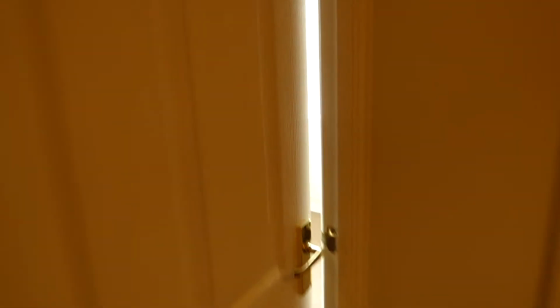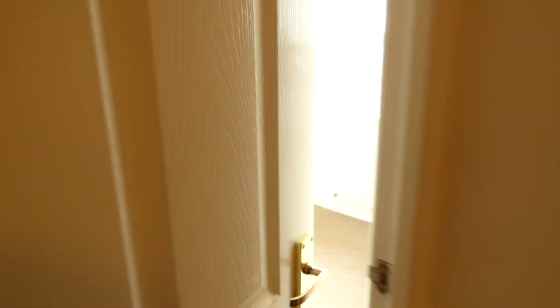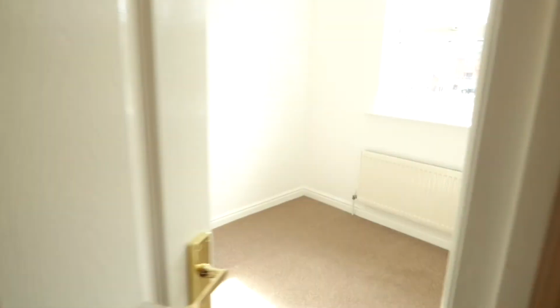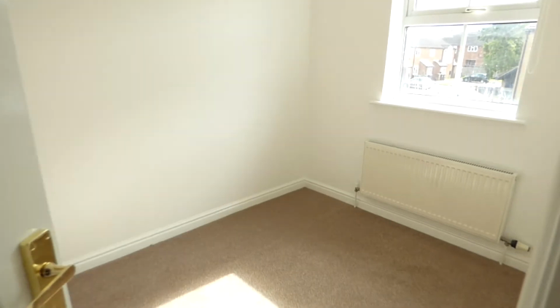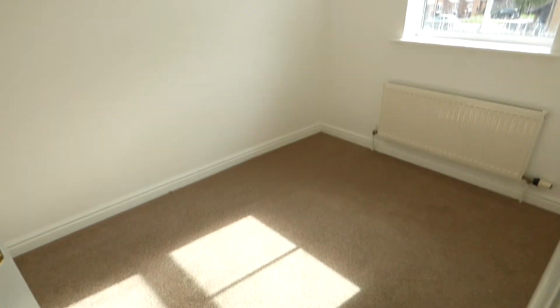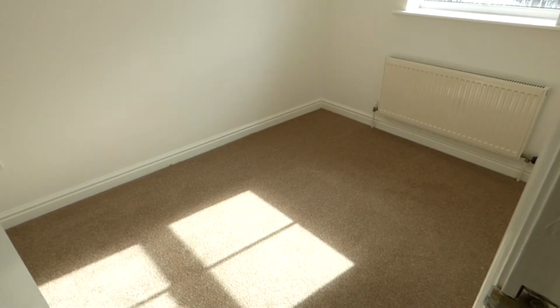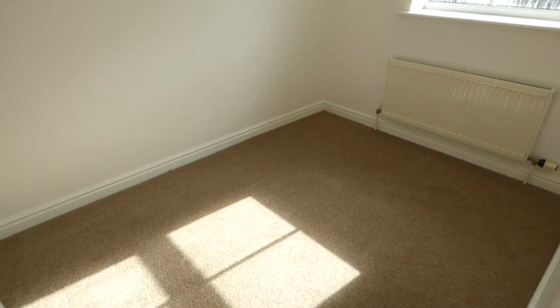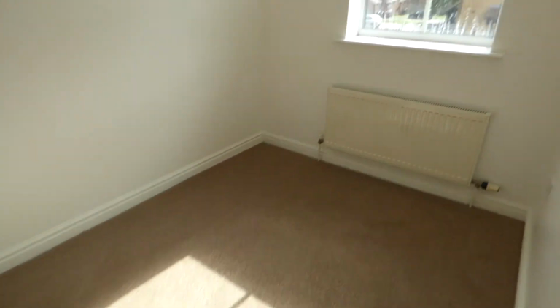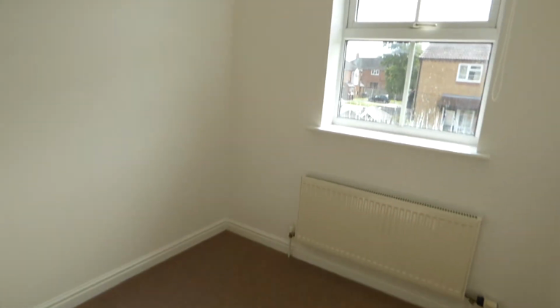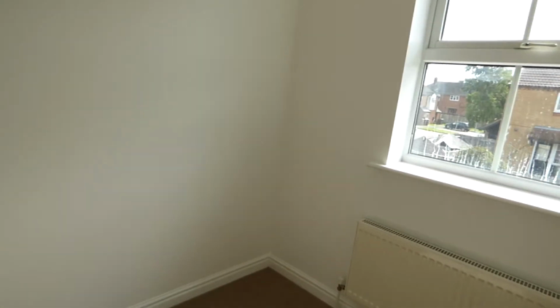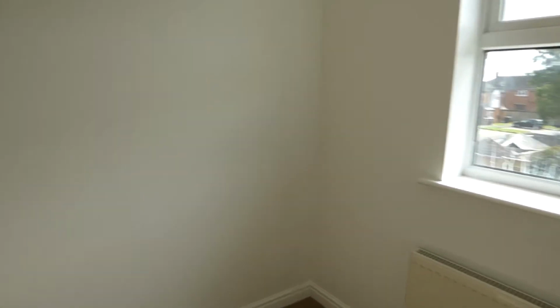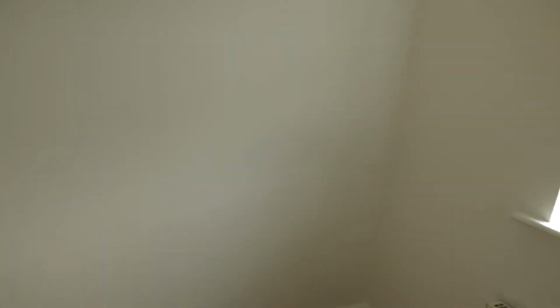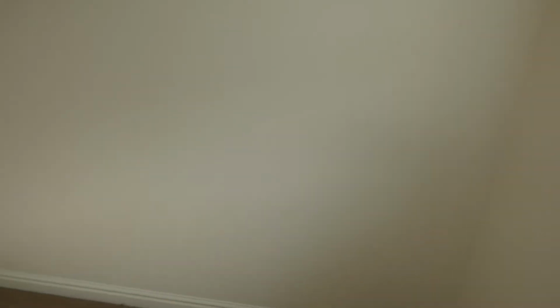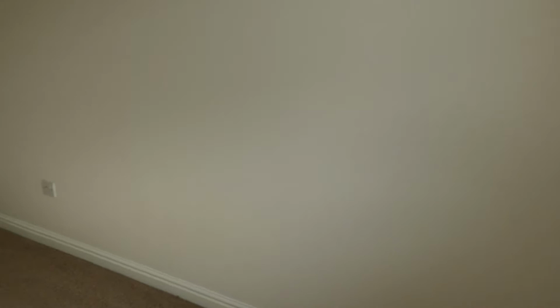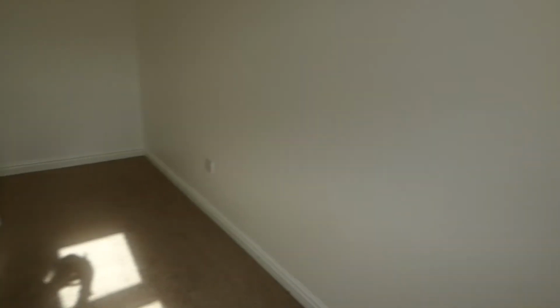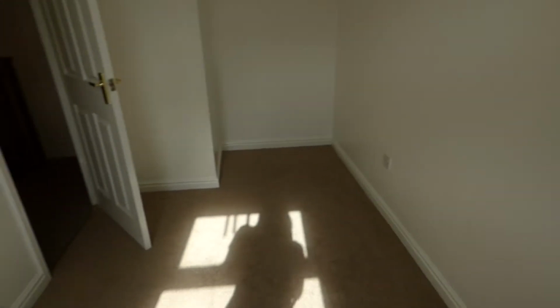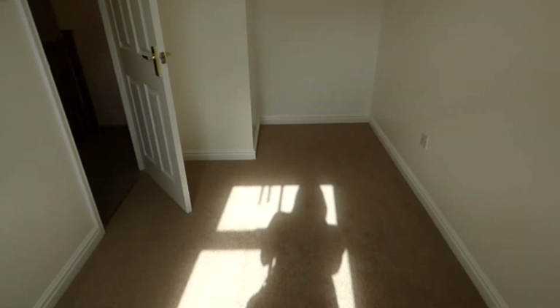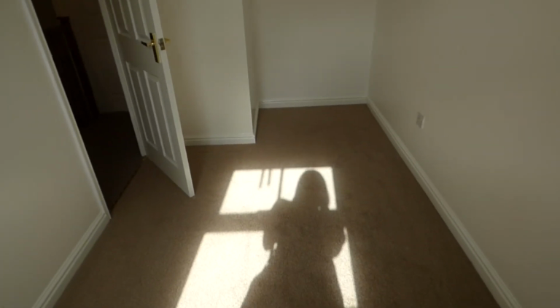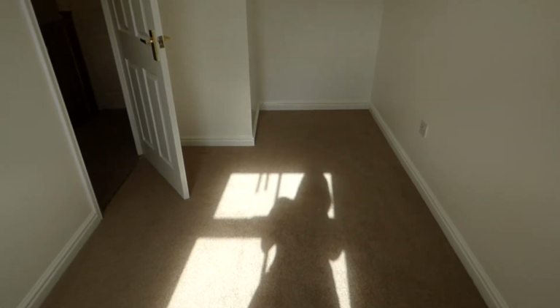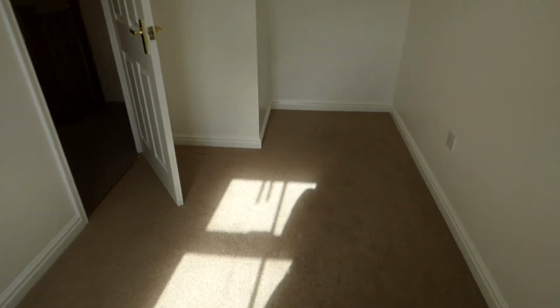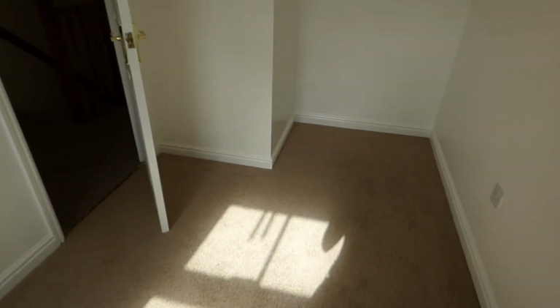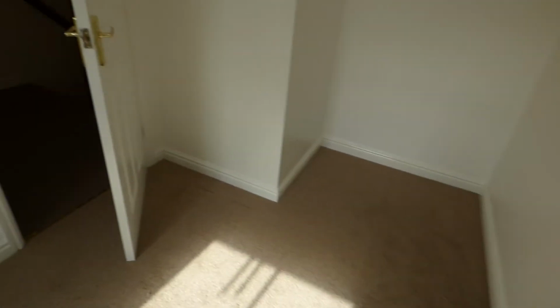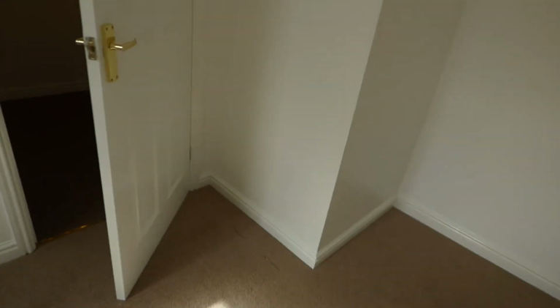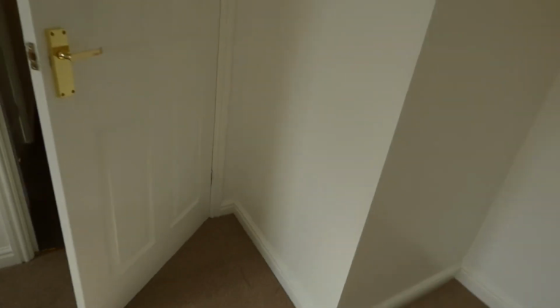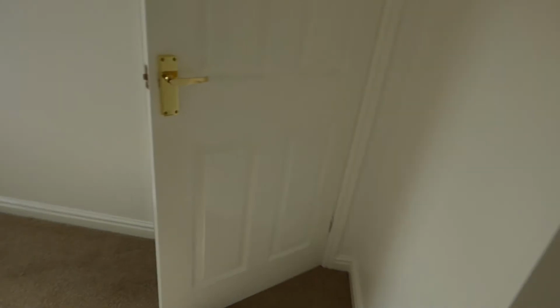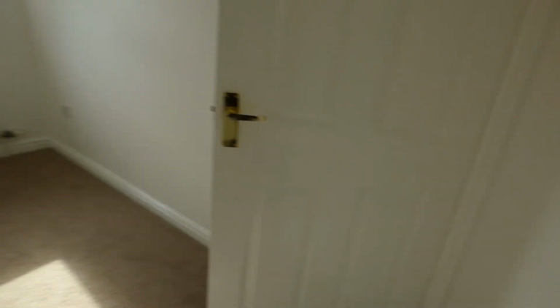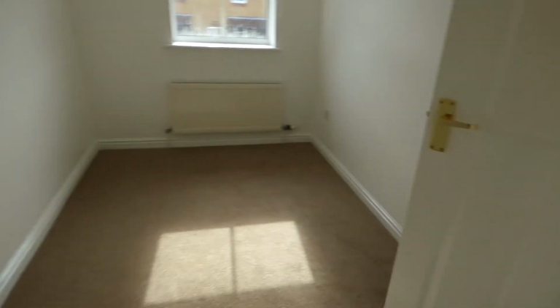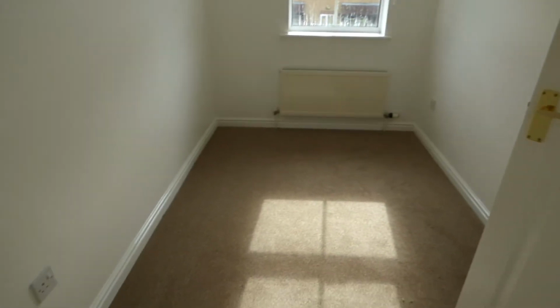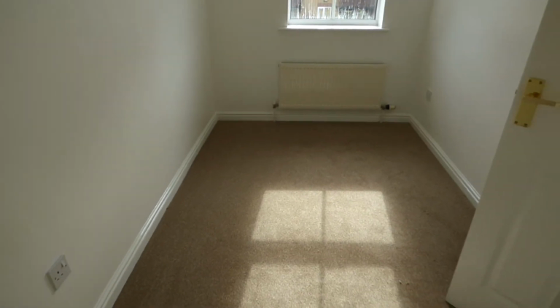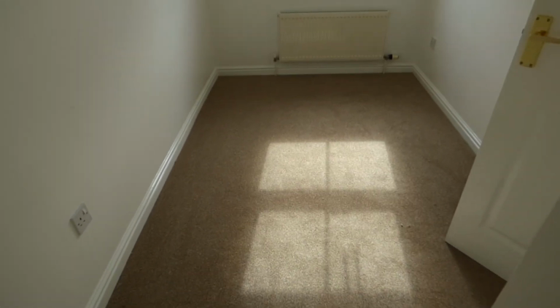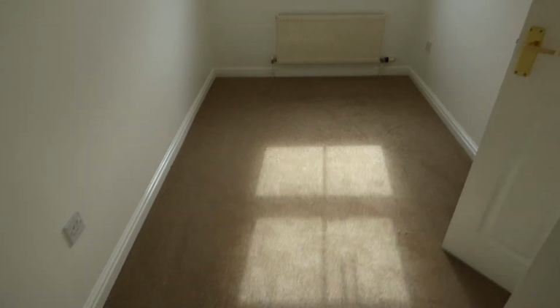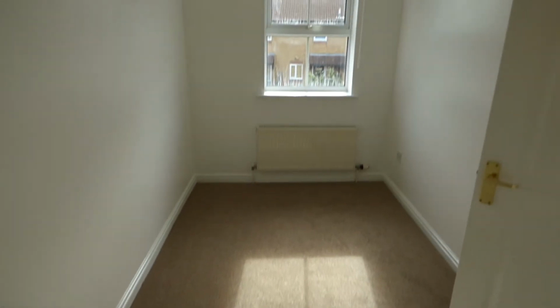There's a second bedroom — again another good size. All new carpets and decoration throughout.